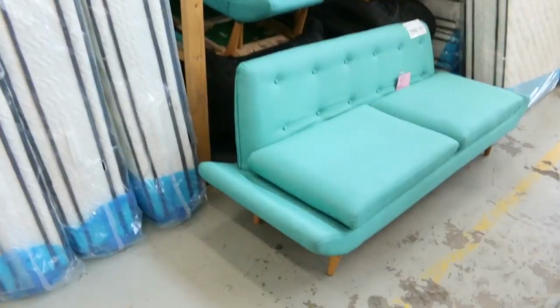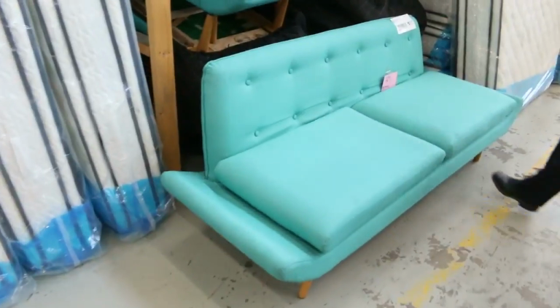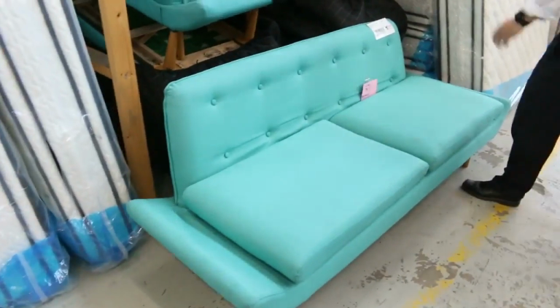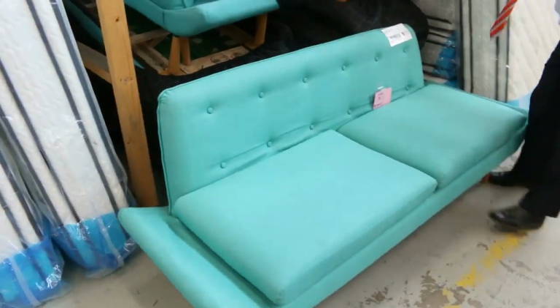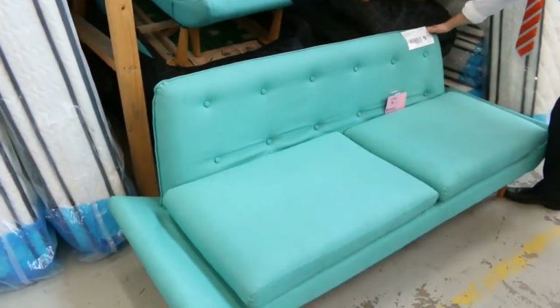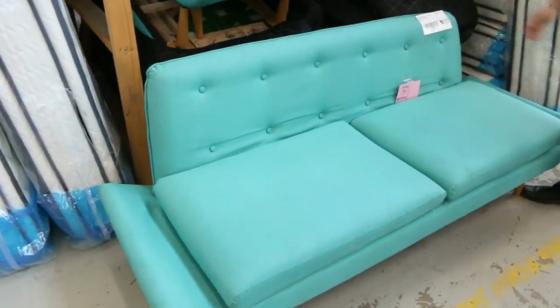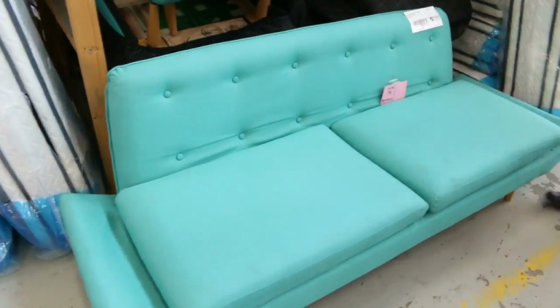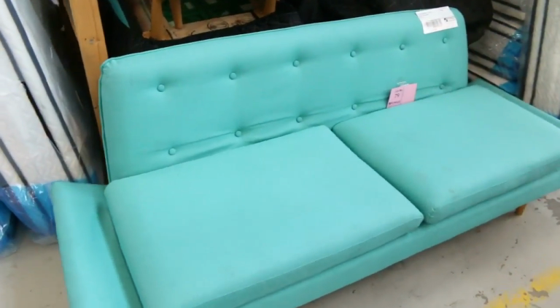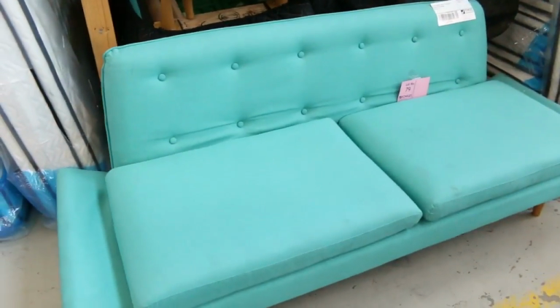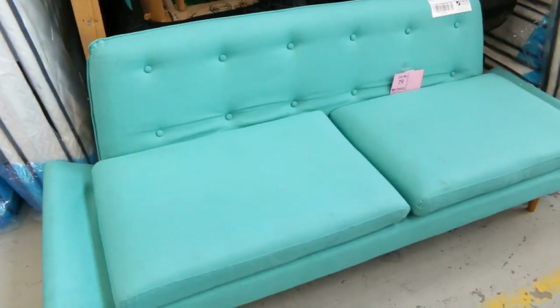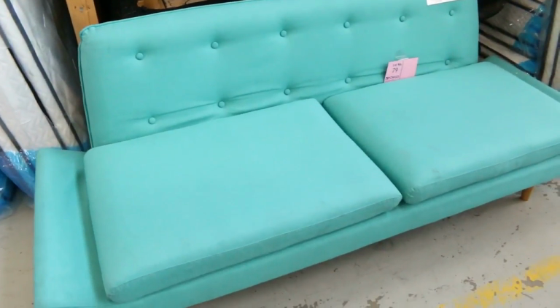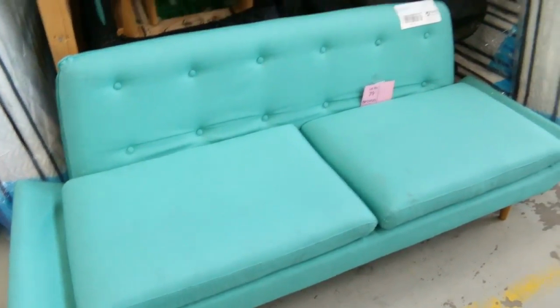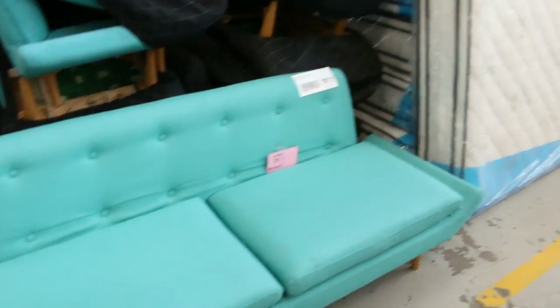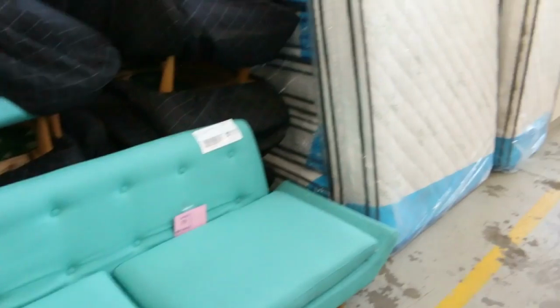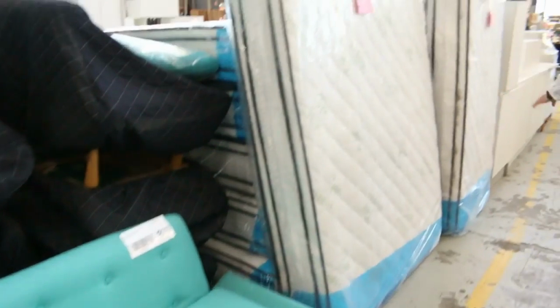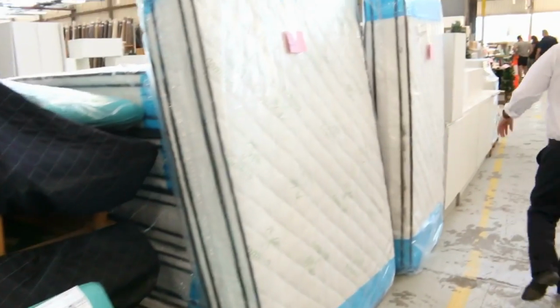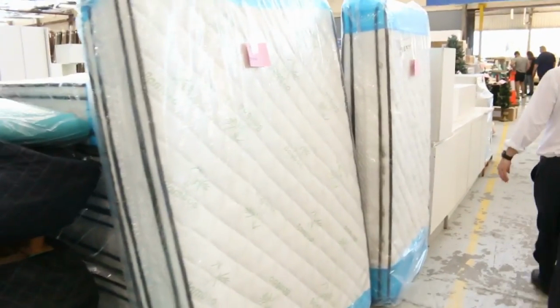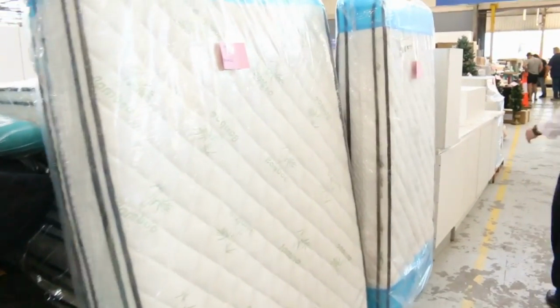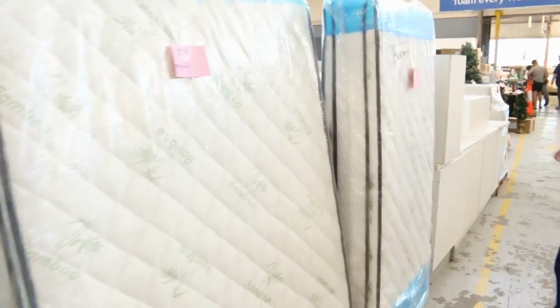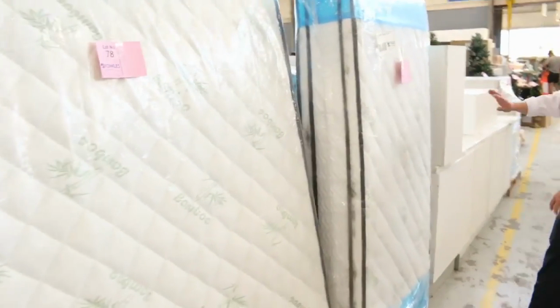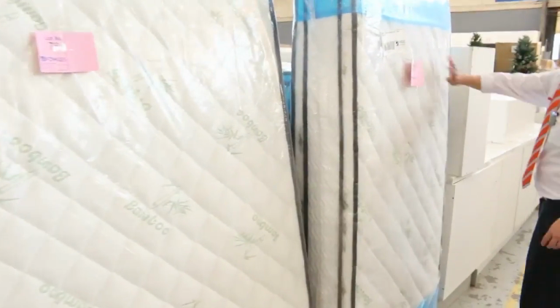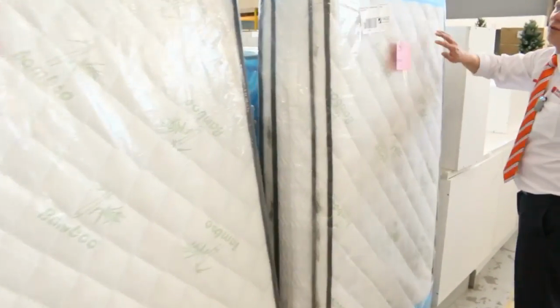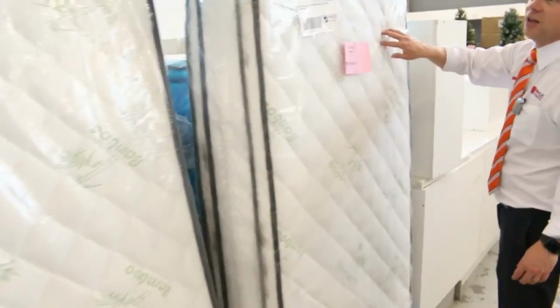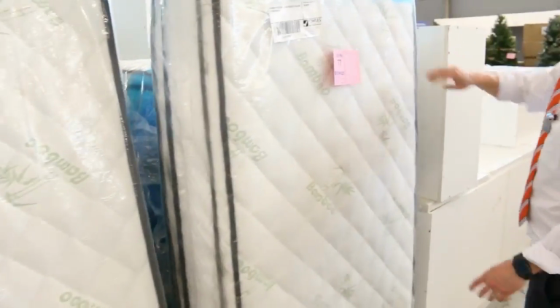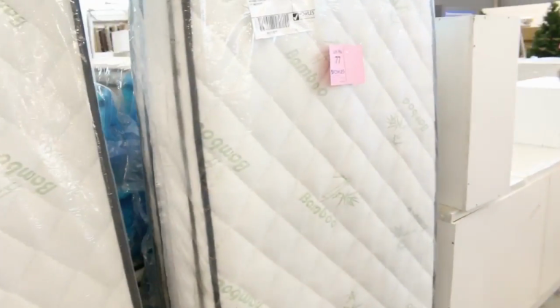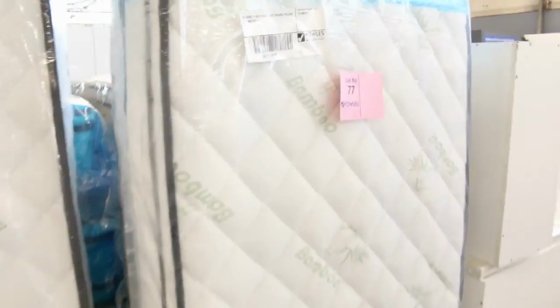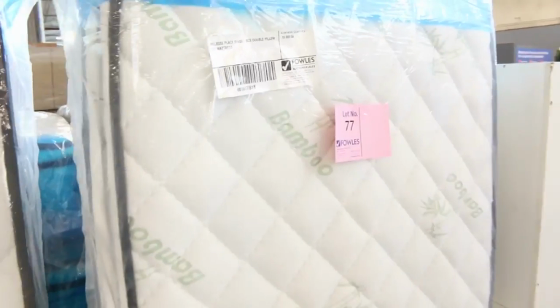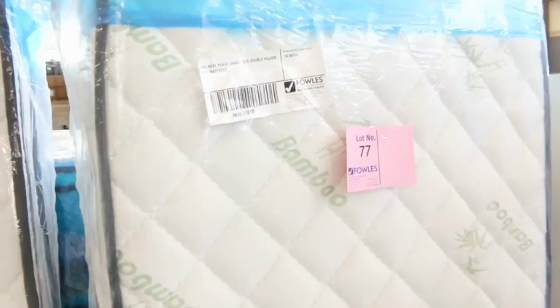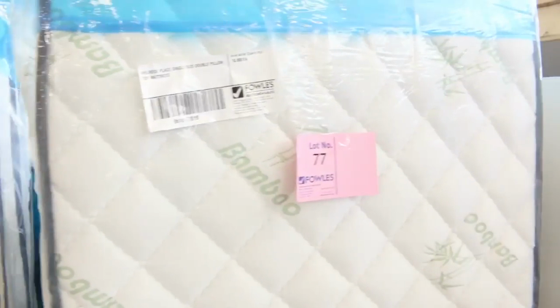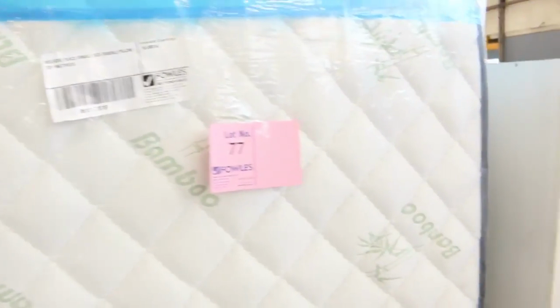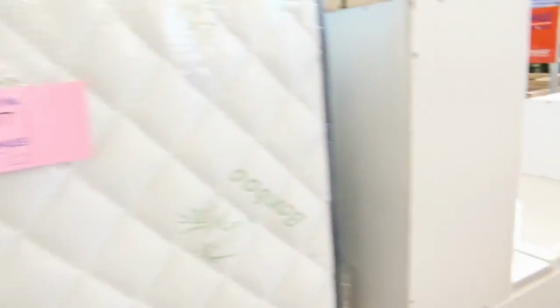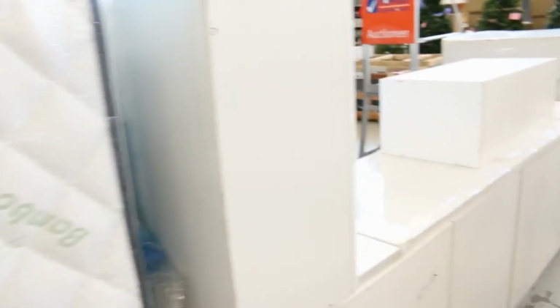Also lots of unreserved furniture — beautiful ex-hire unreserved furniture, so that'll be sensational buying as well. There's single, double, queen, and king on the mattresses.